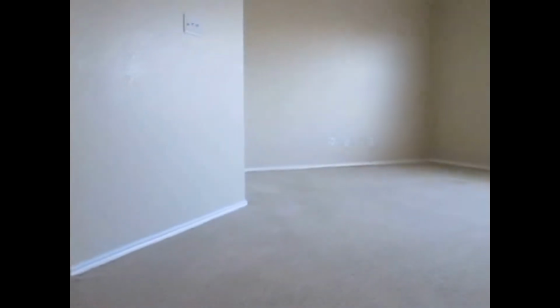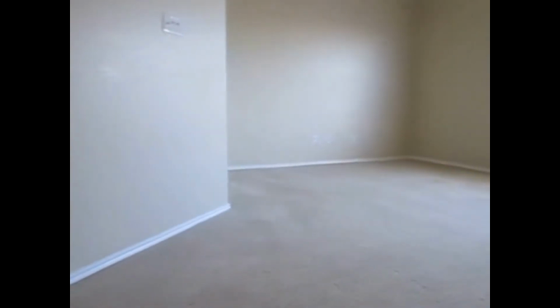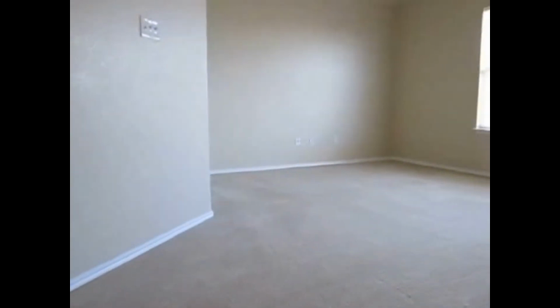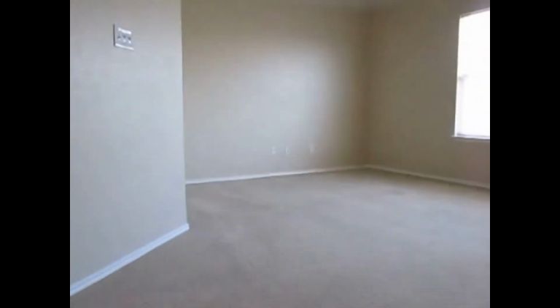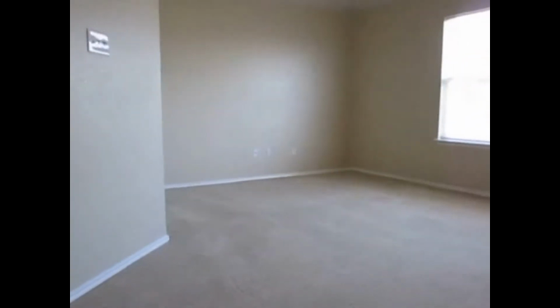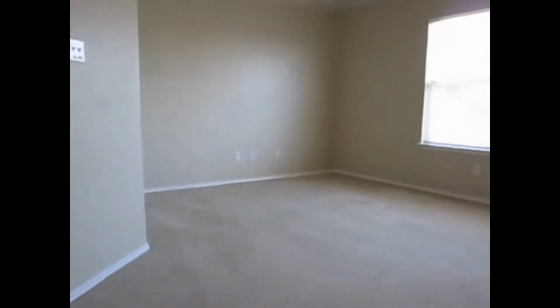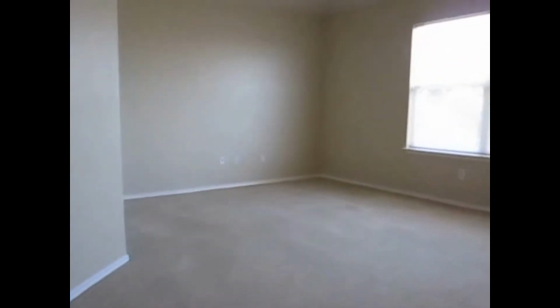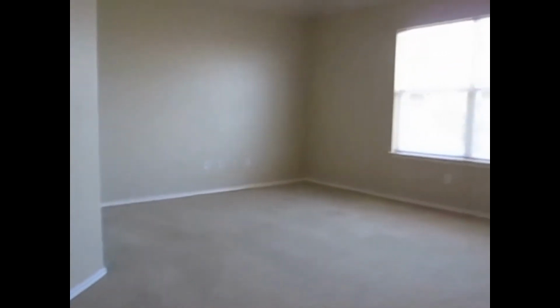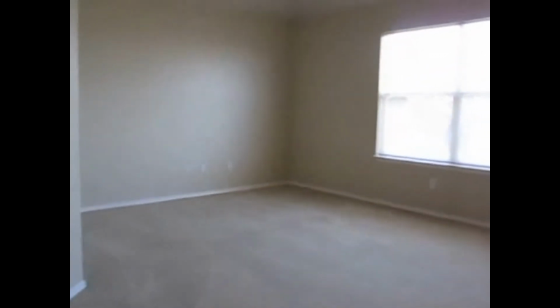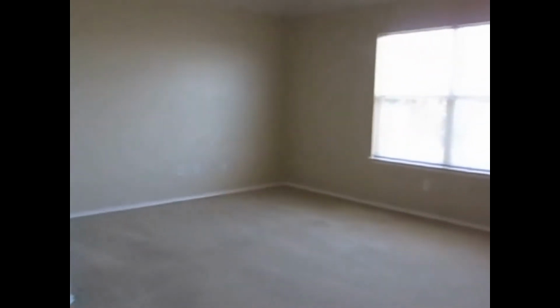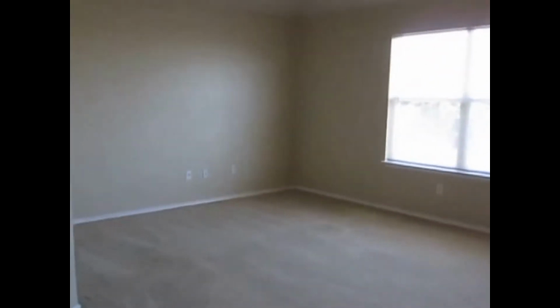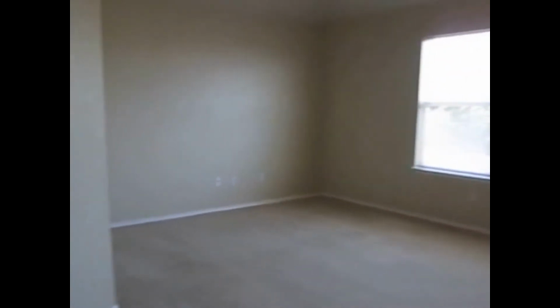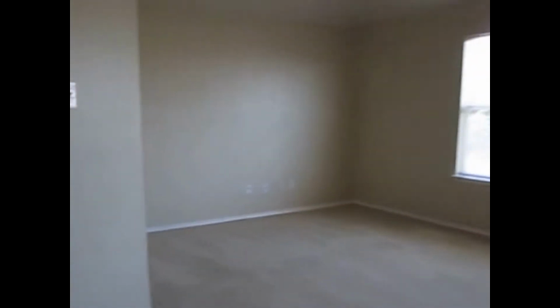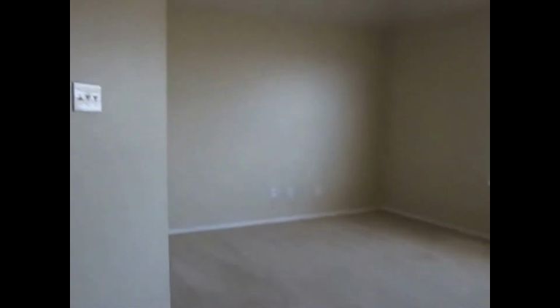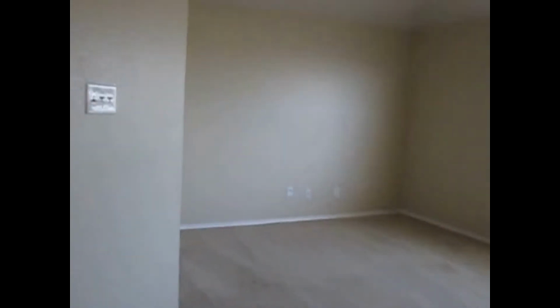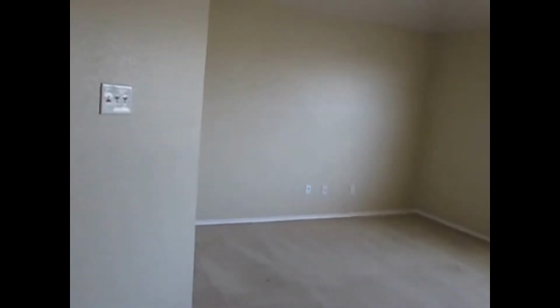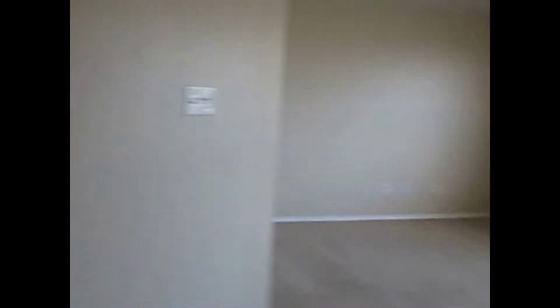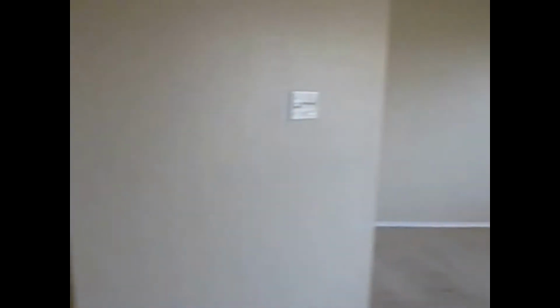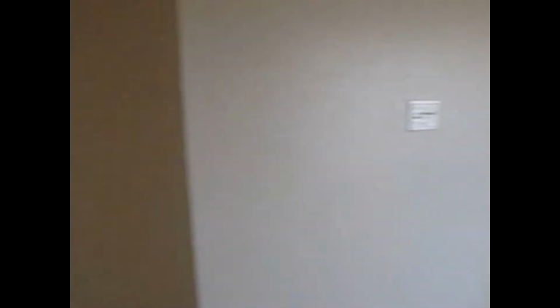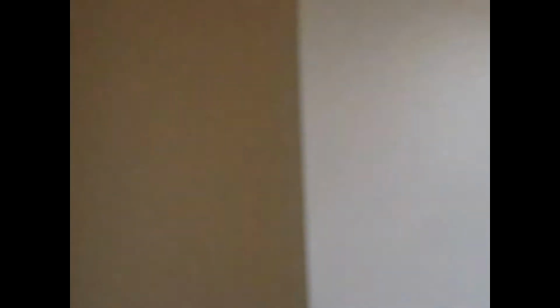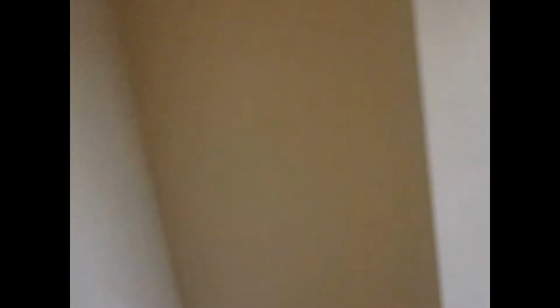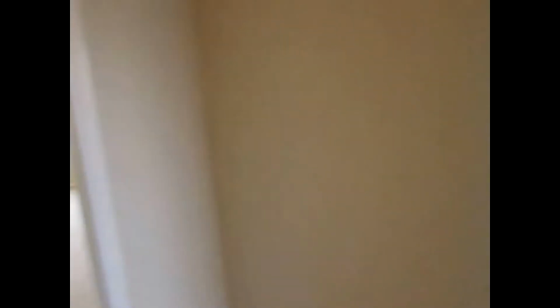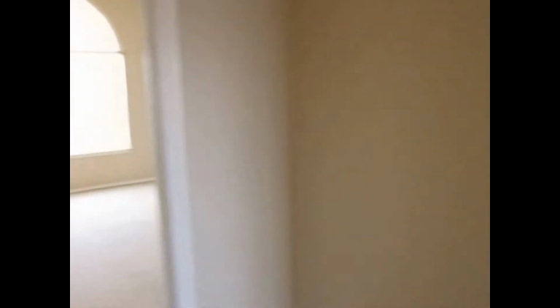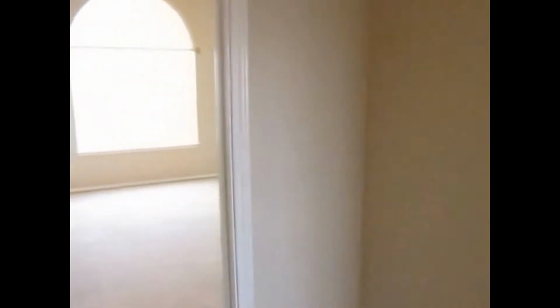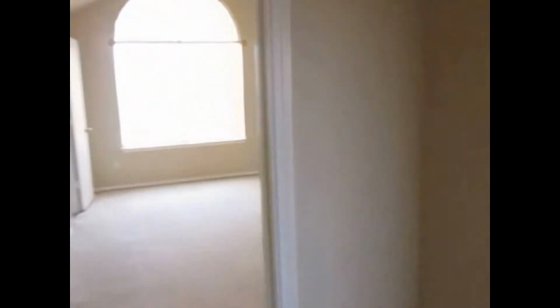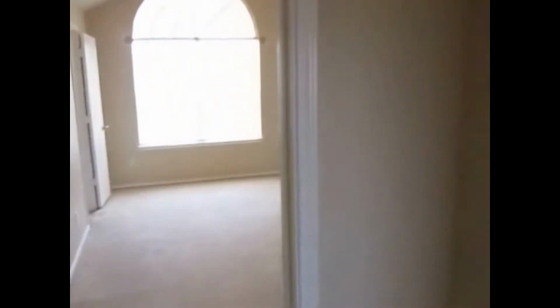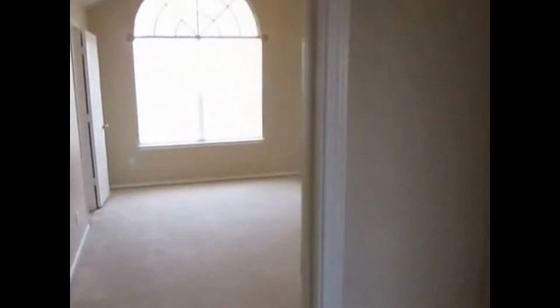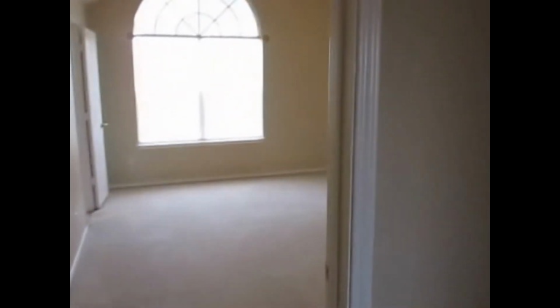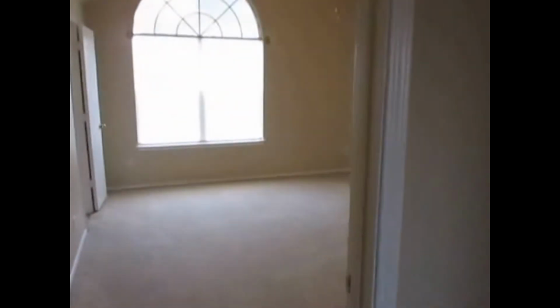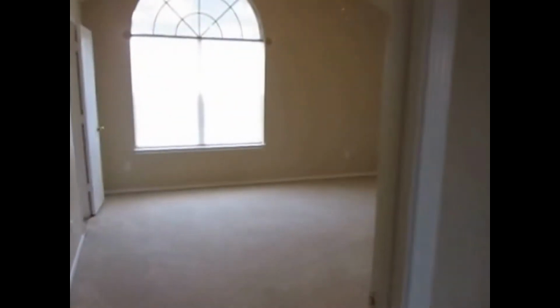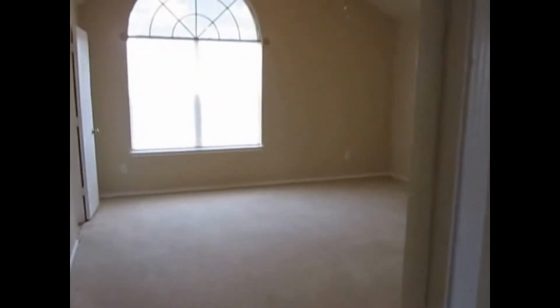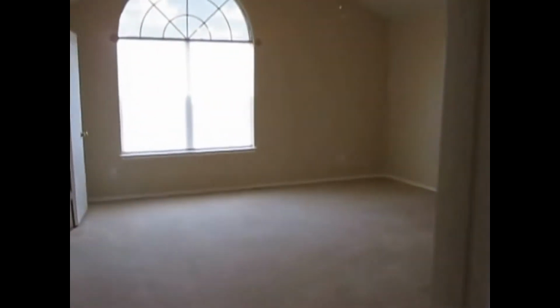This will be the den — half carpet, big space you can use for a game room or just to put a second living room.